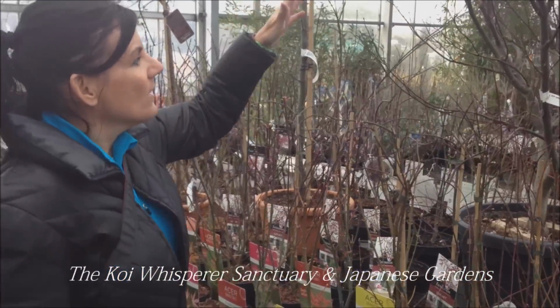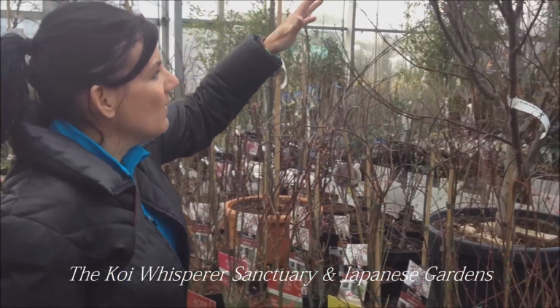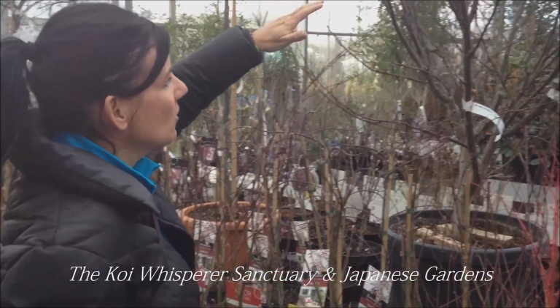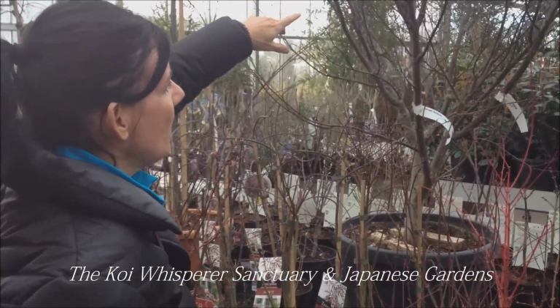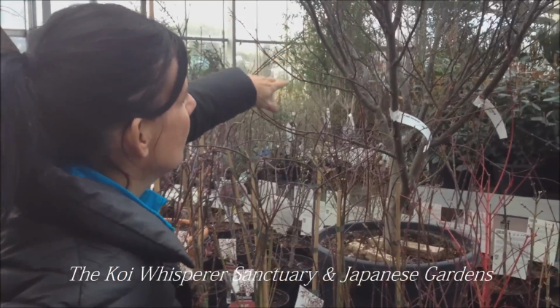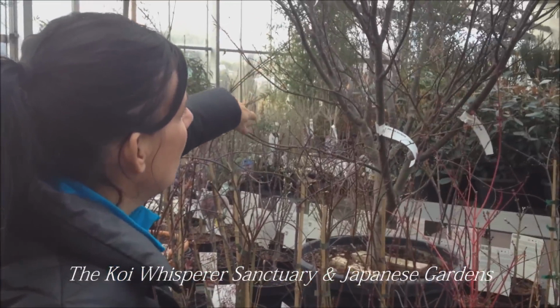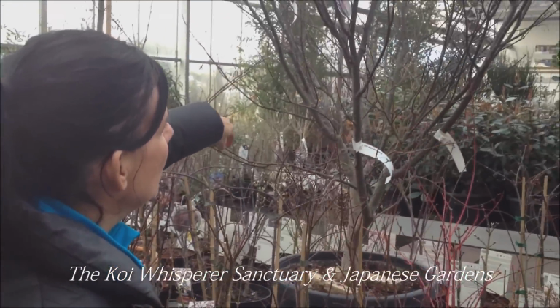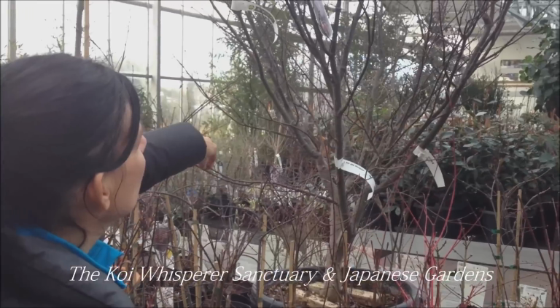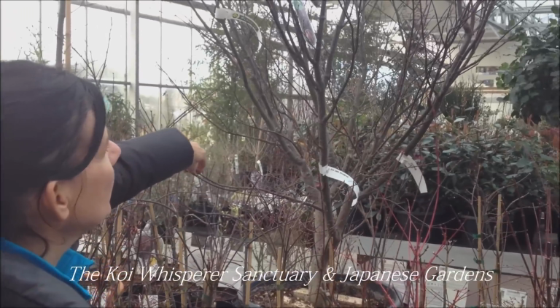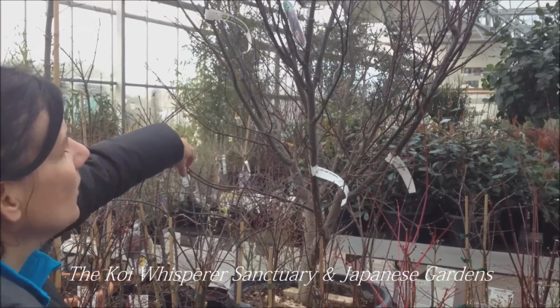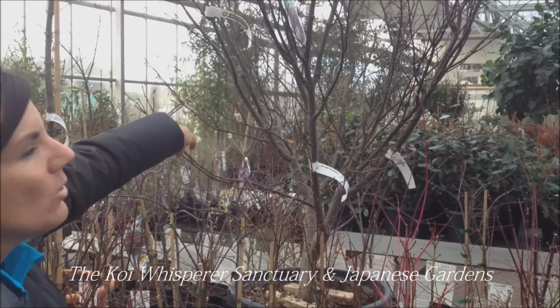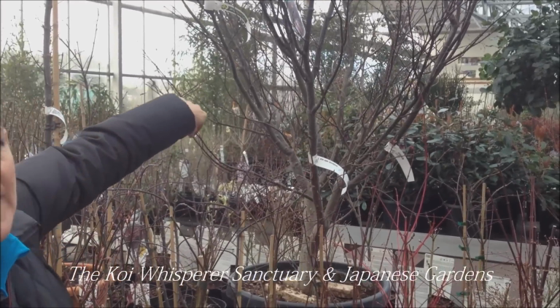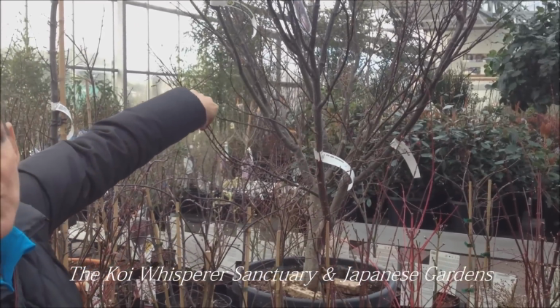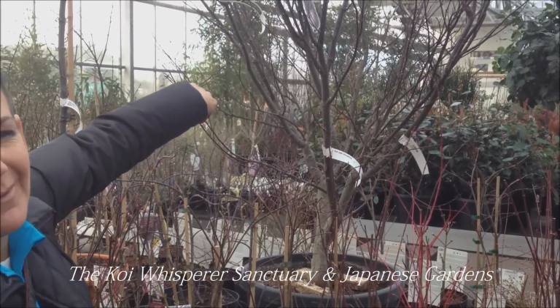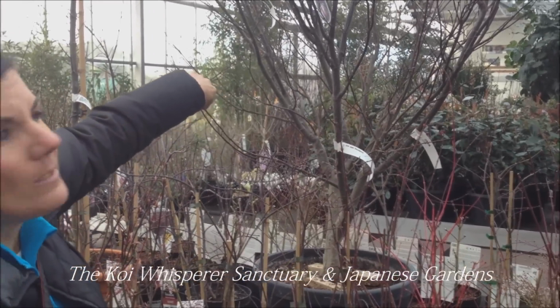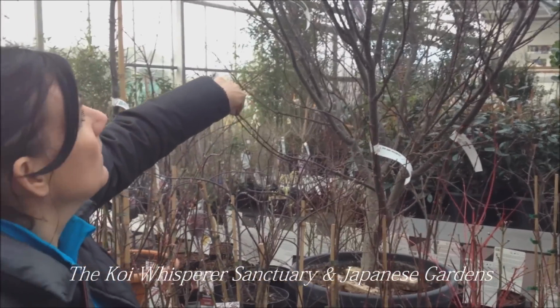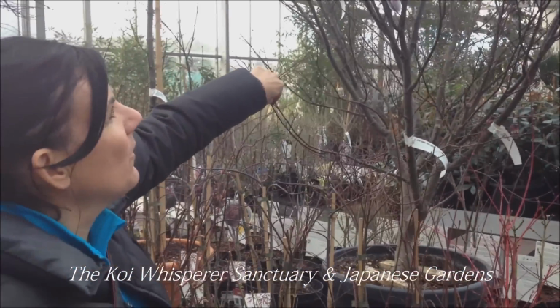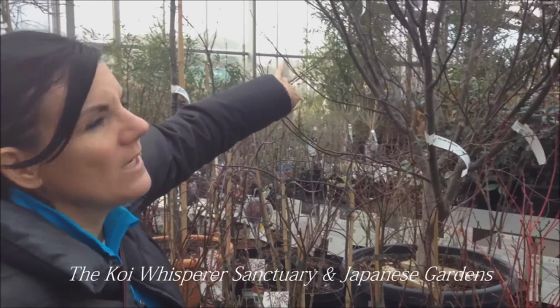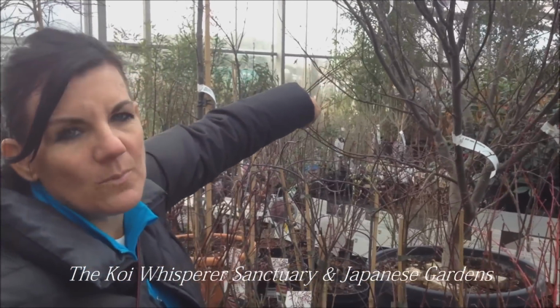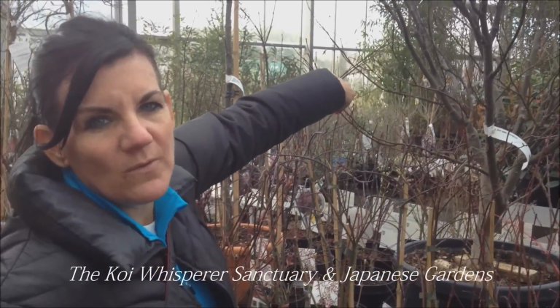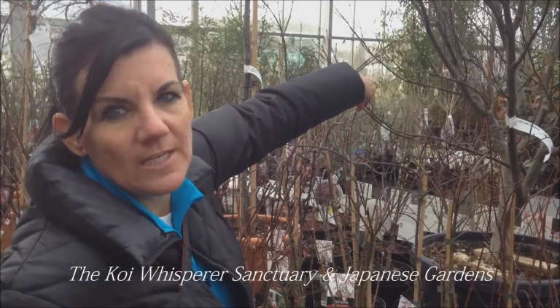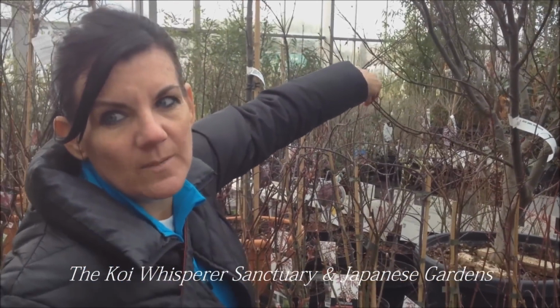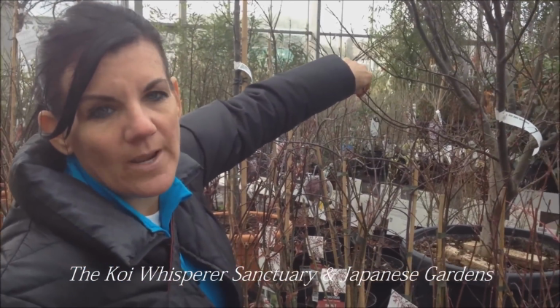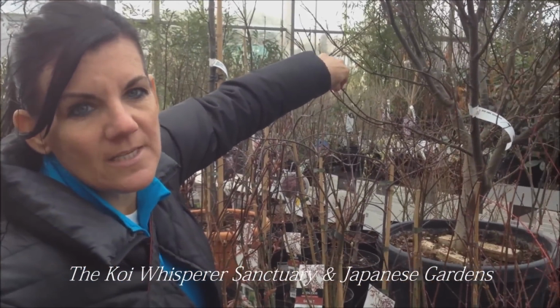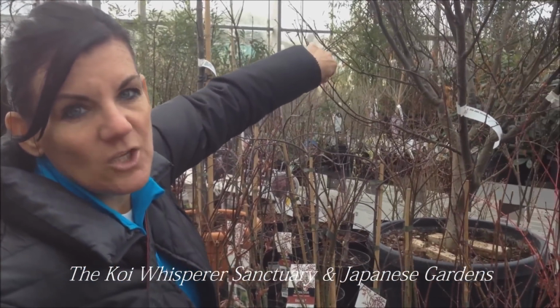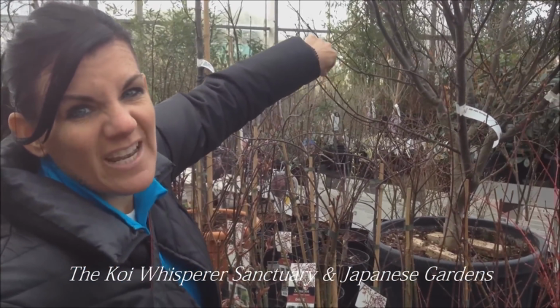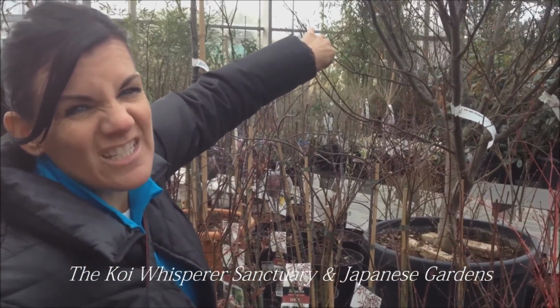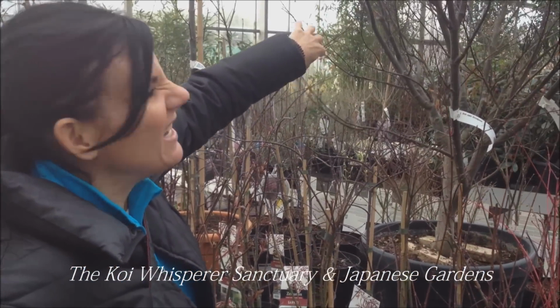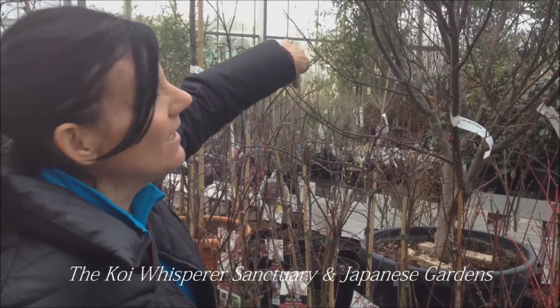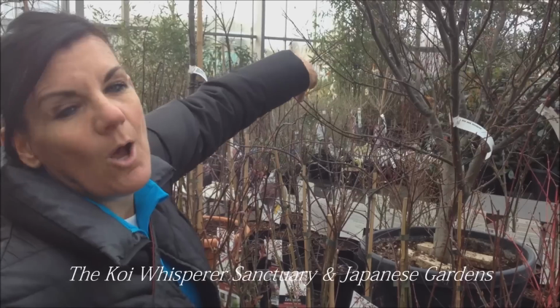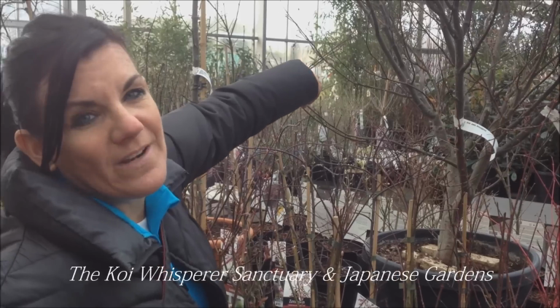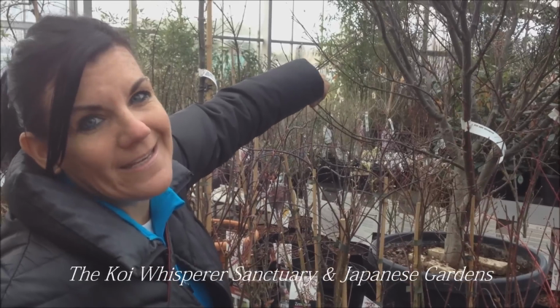For example, this huge Acer here, which back in the Chicago area would be about $3 to $3.50 in price, you can actually take home for $99.